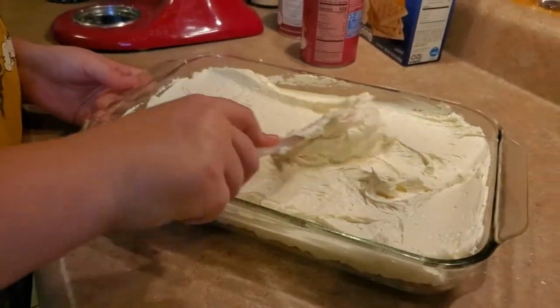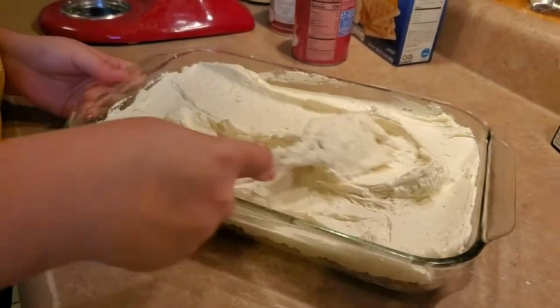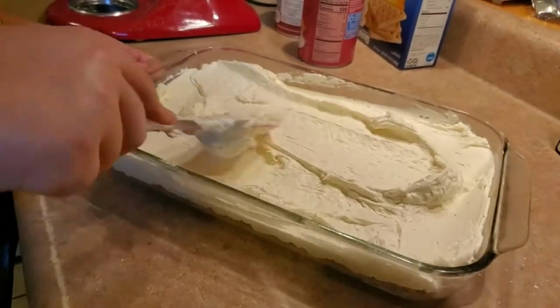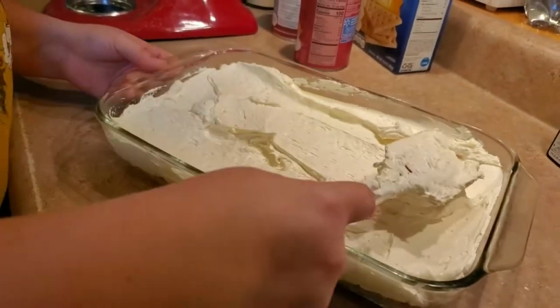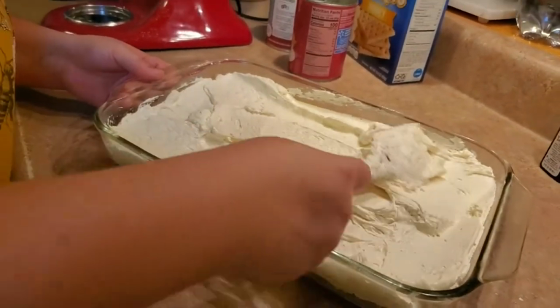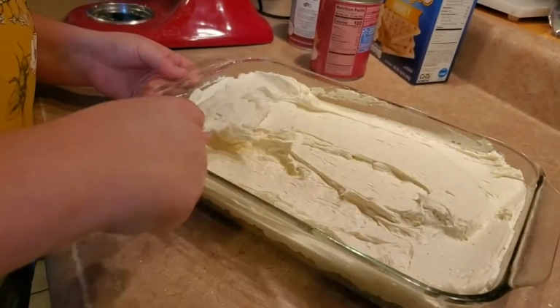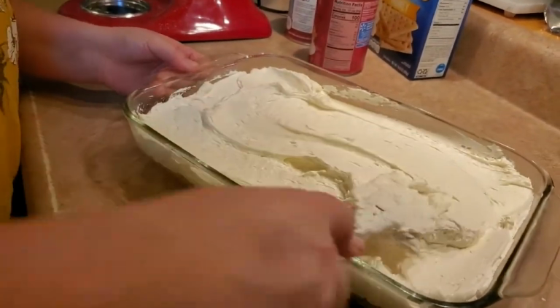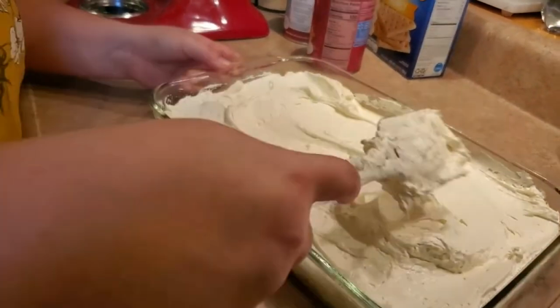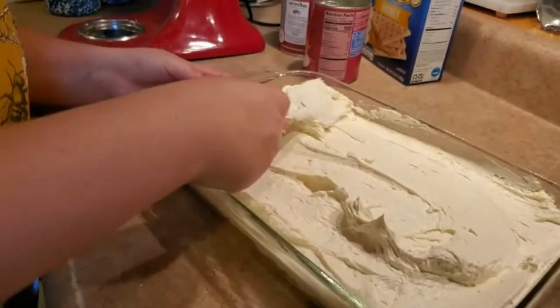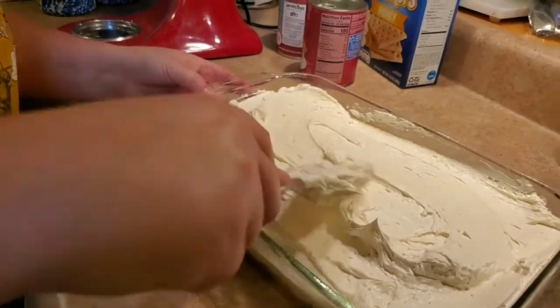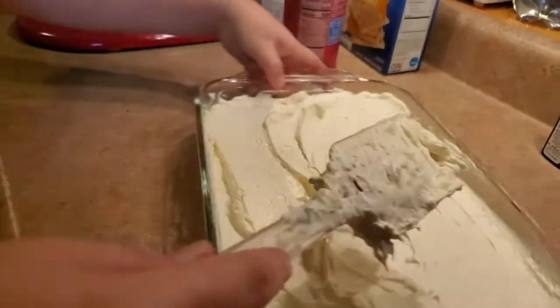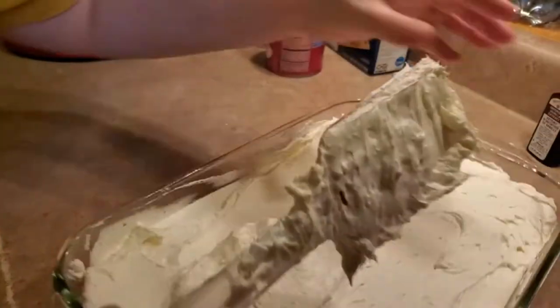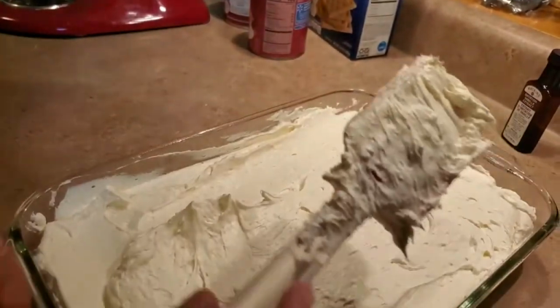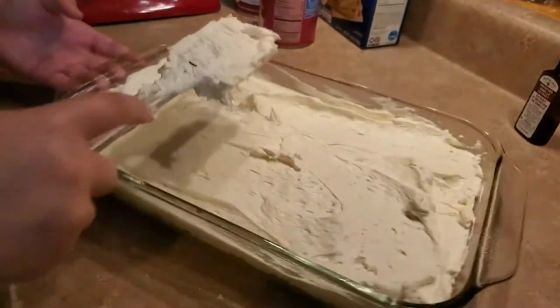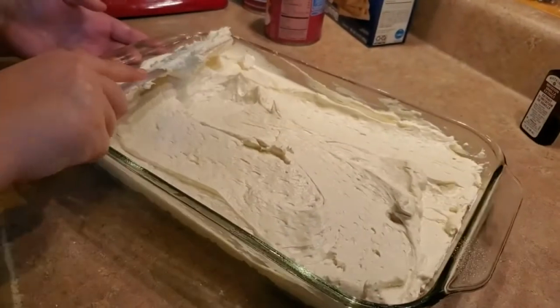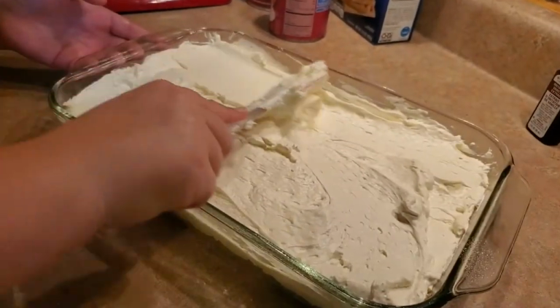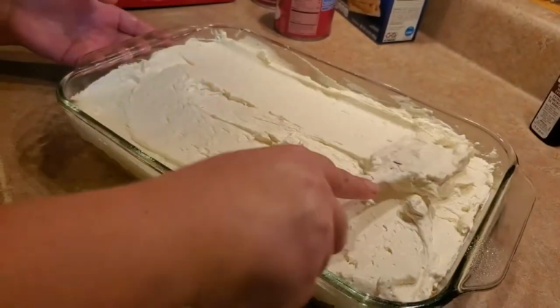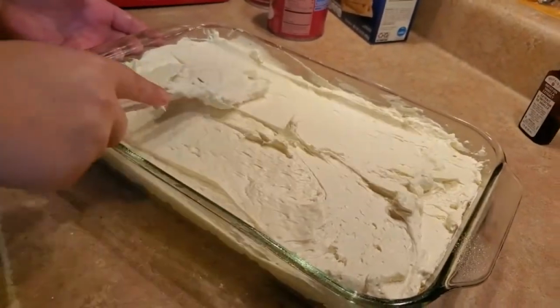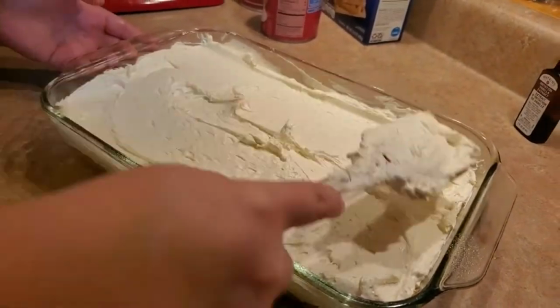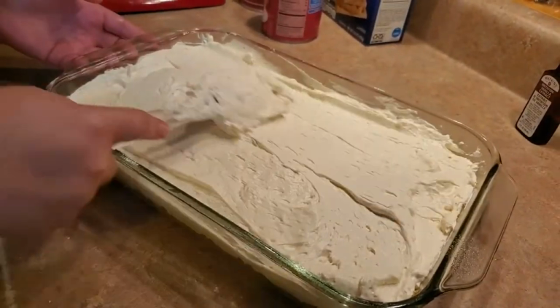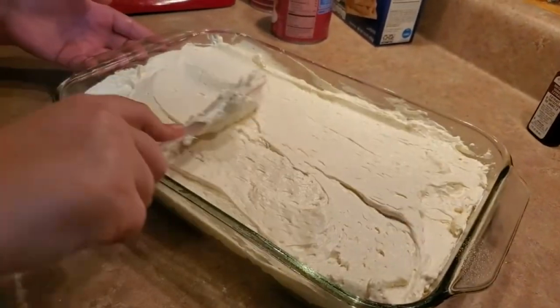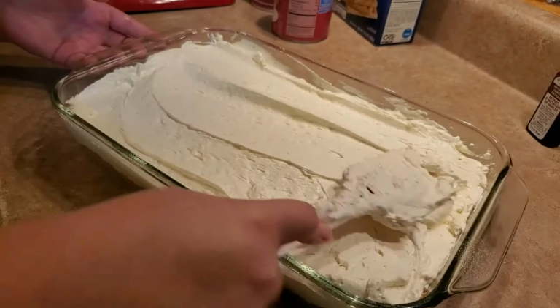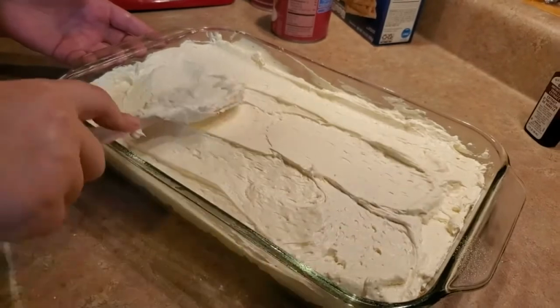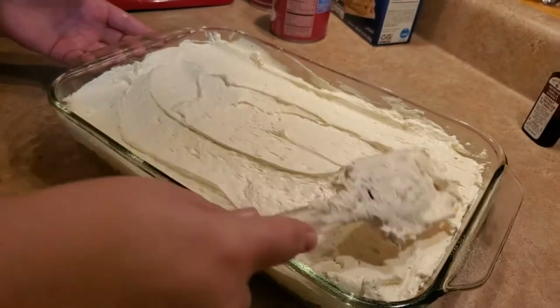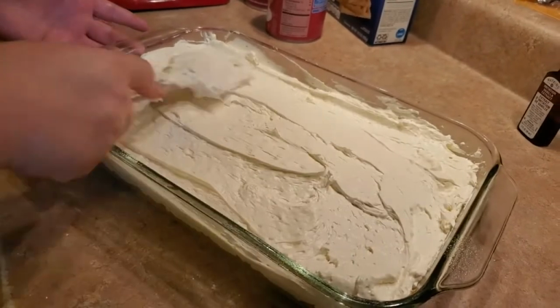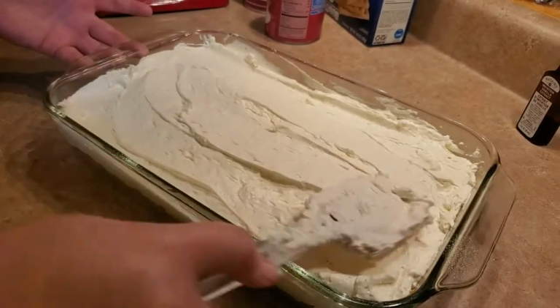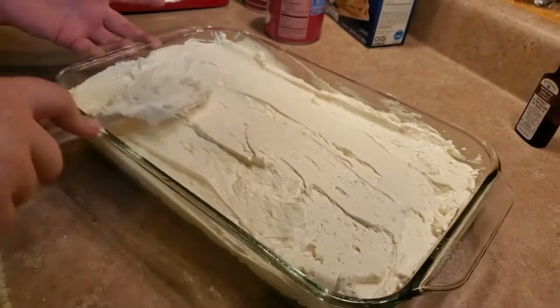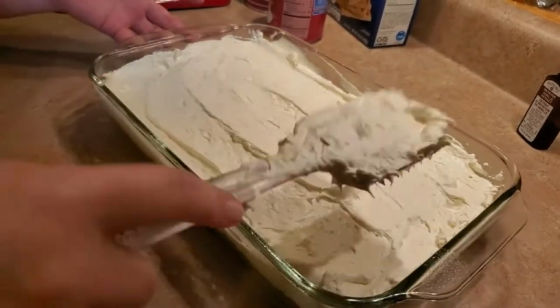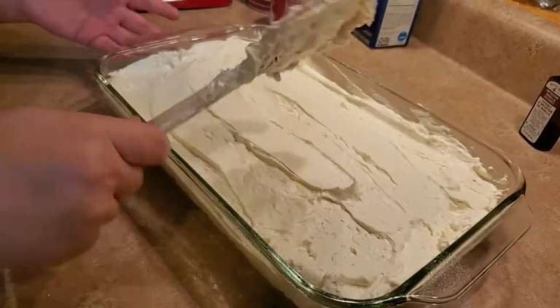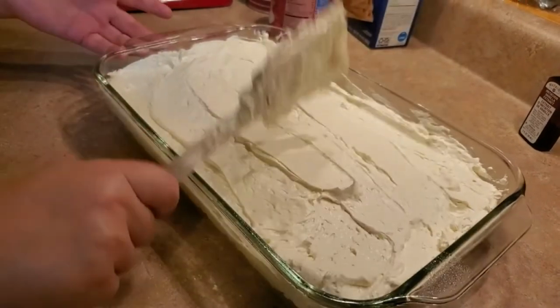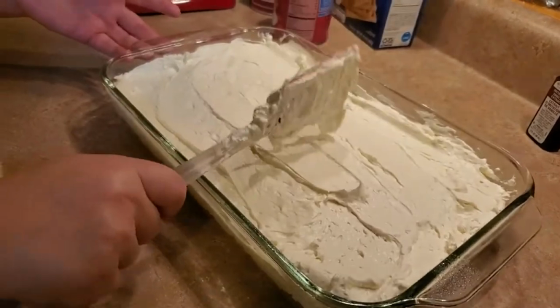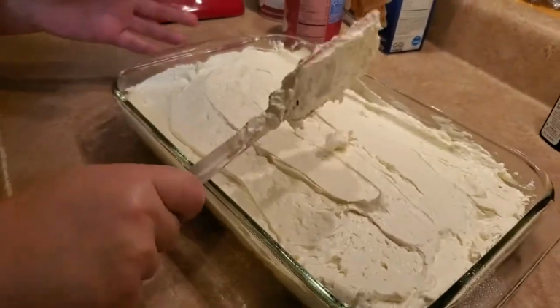Putting it in the refrigerator is going to help the Cool Whip and cream cheese mixture get back to a nice, pretty texture.